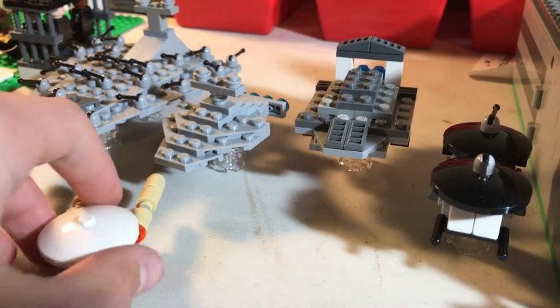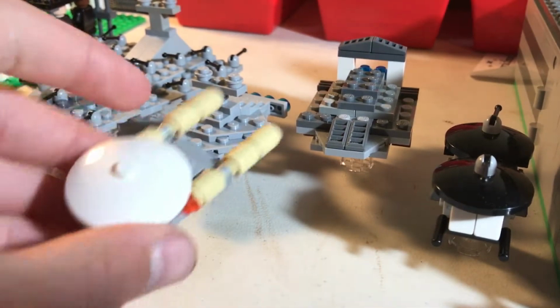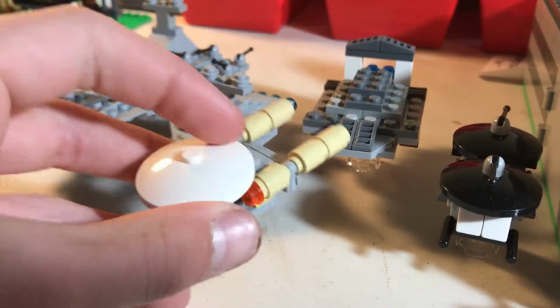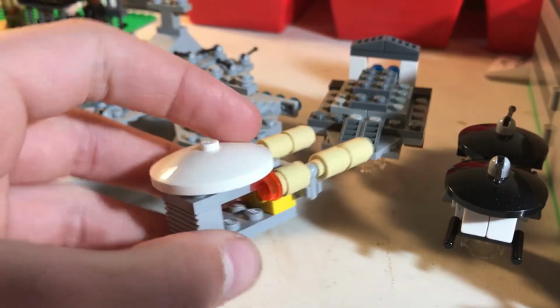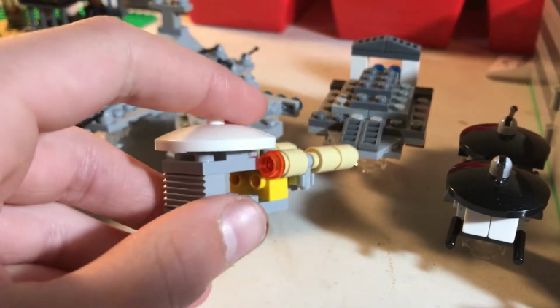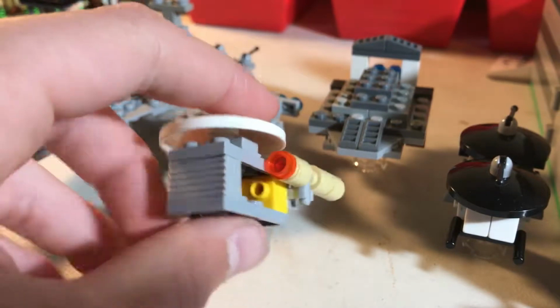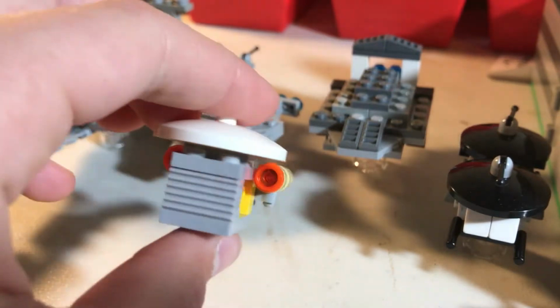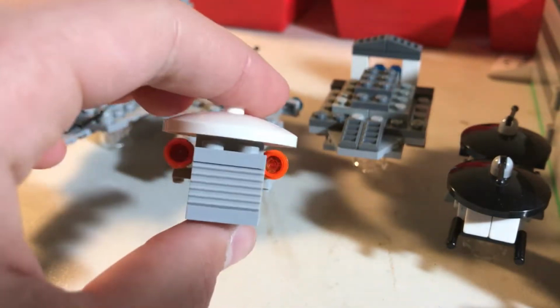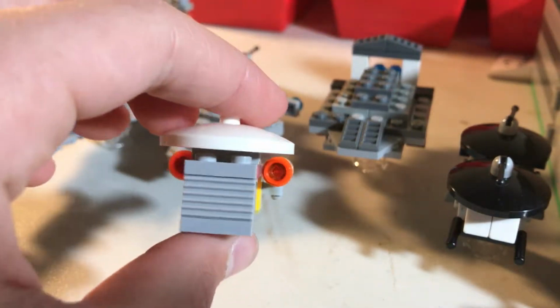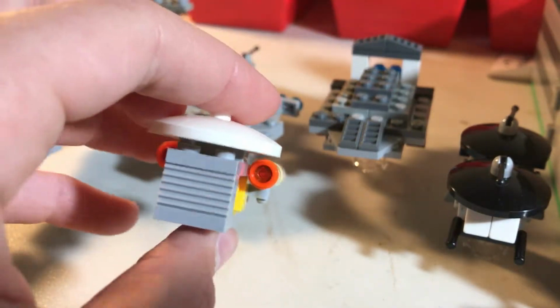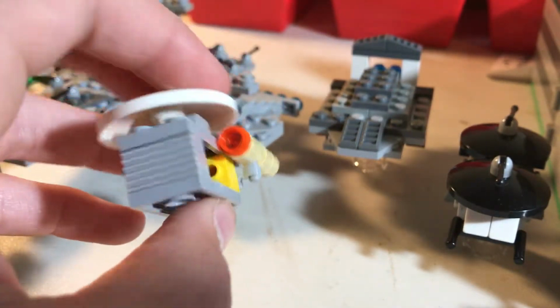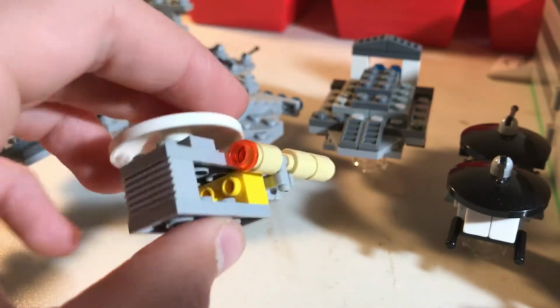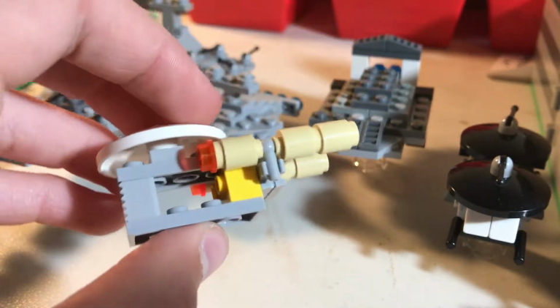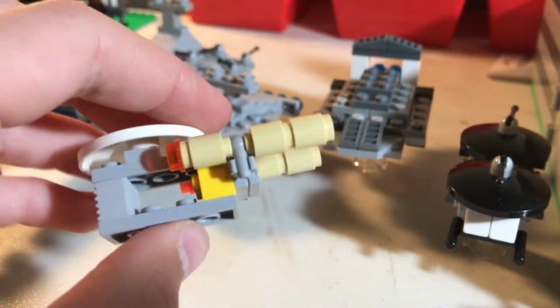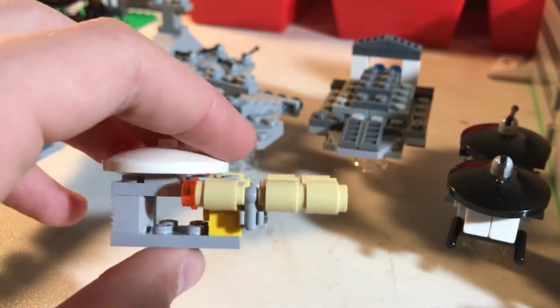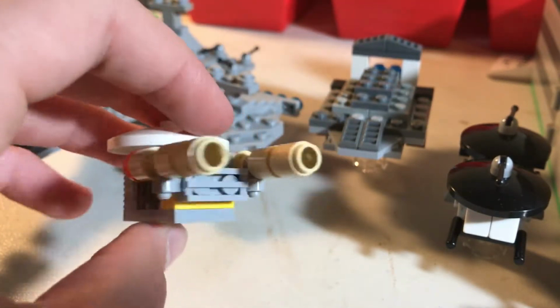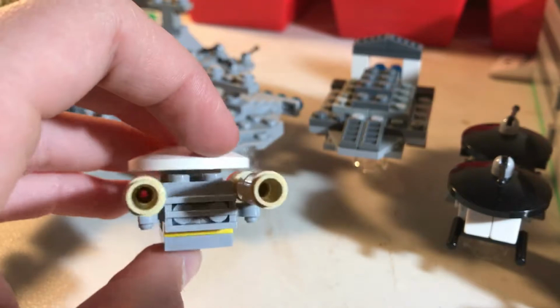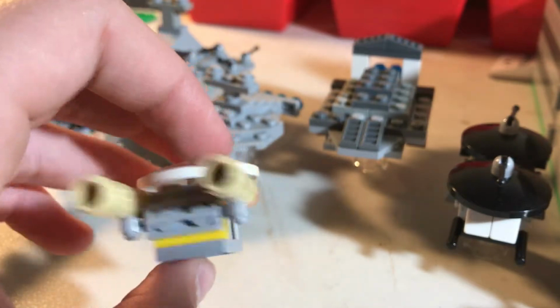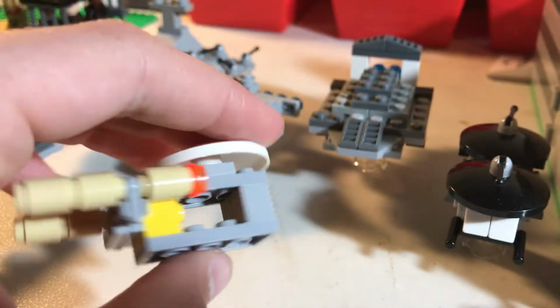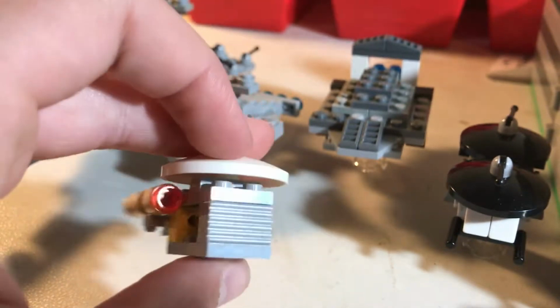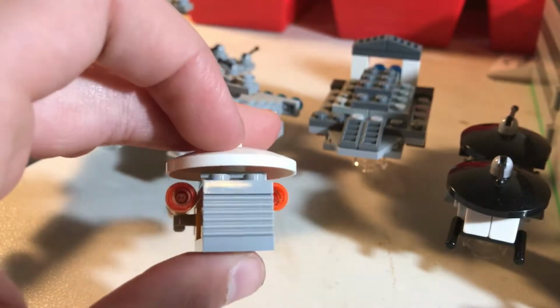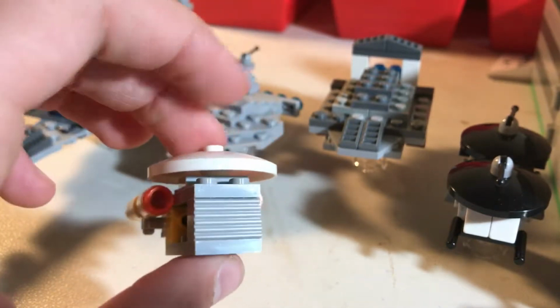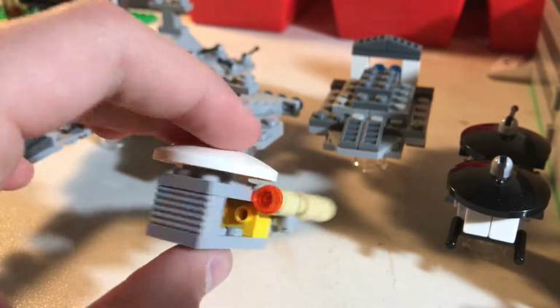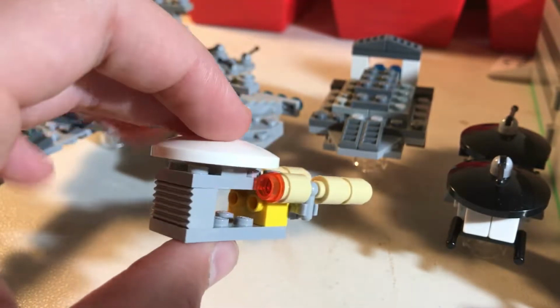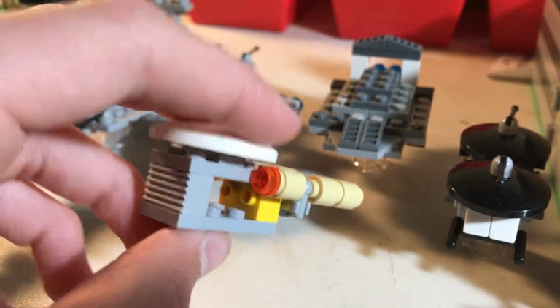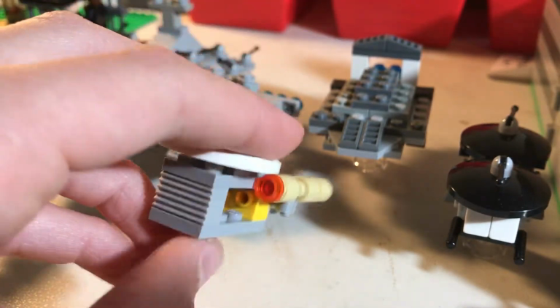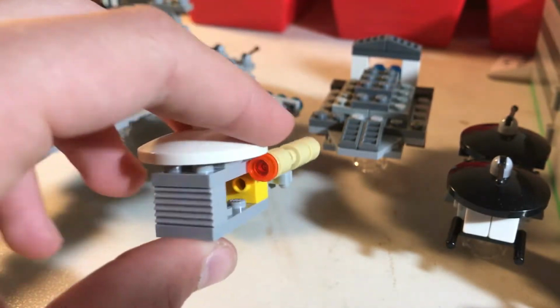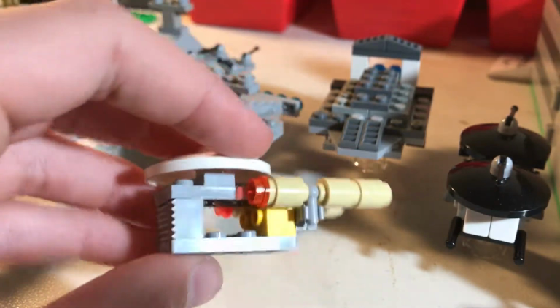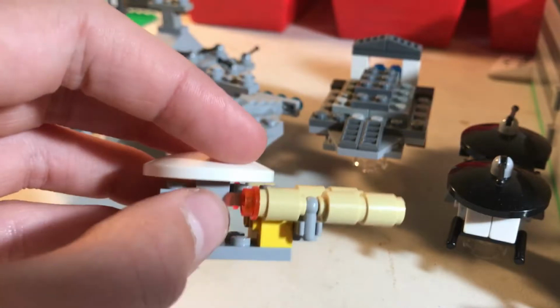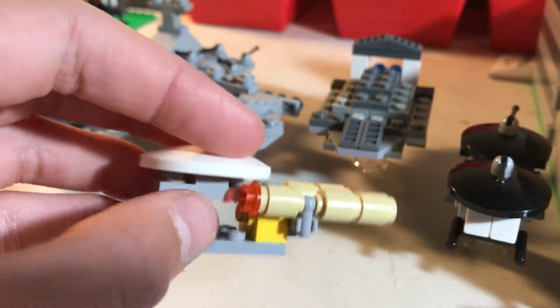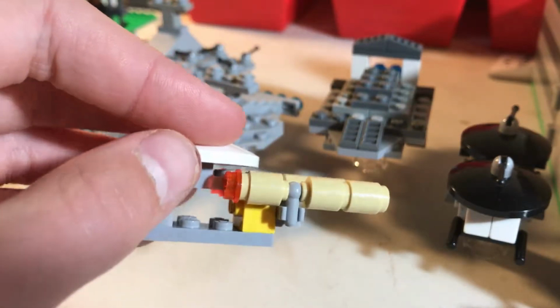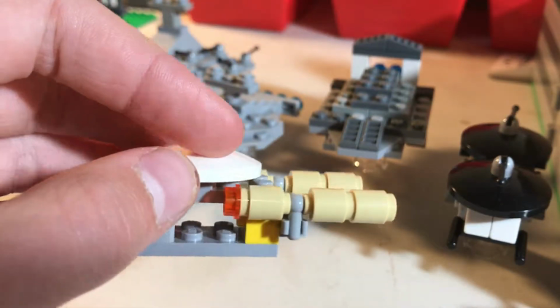And then here we have something based off of like the Enterprise from Star Trek. There's two engines, and yeah, like a hall center for ships or something.